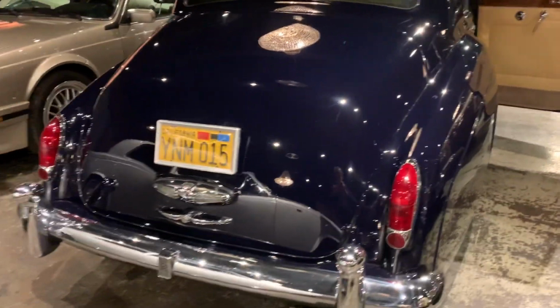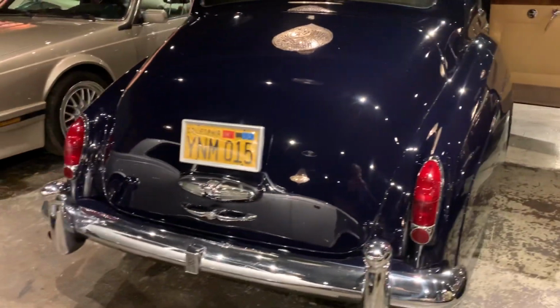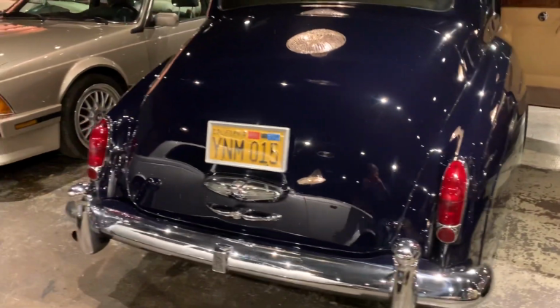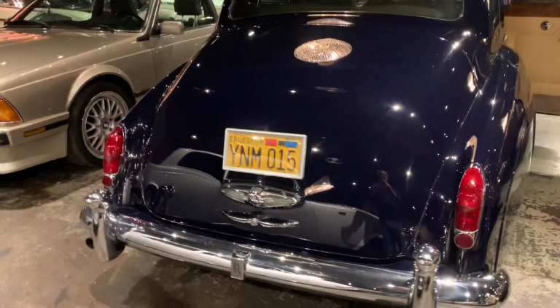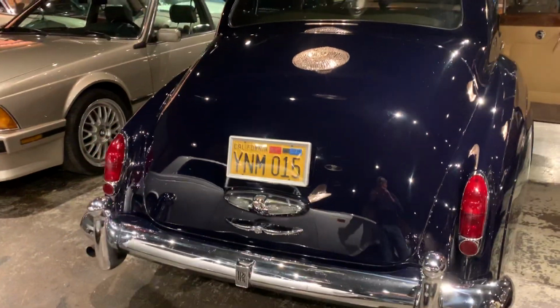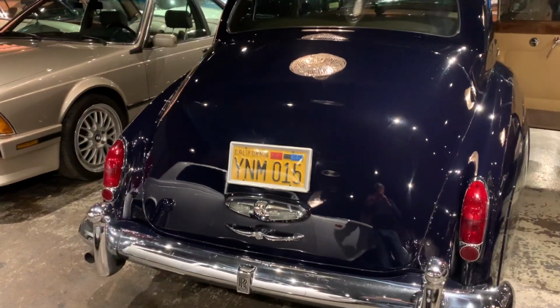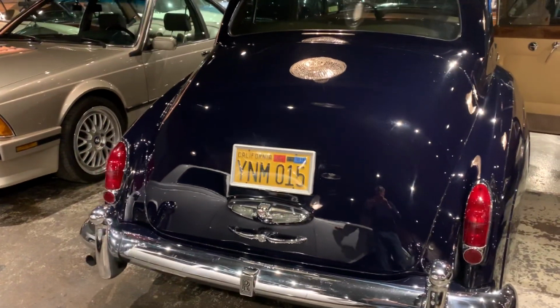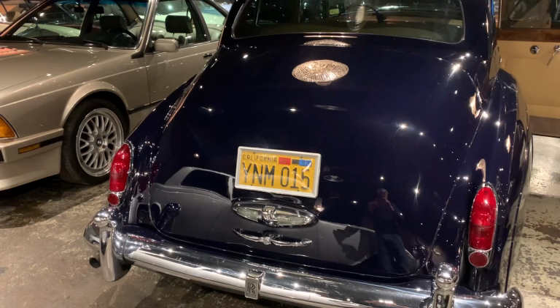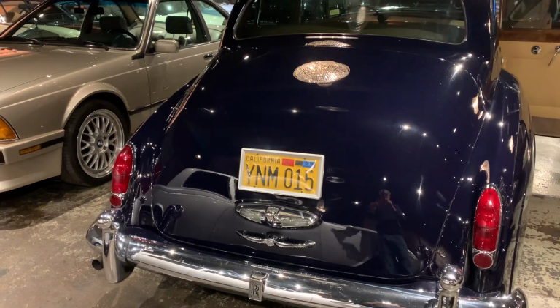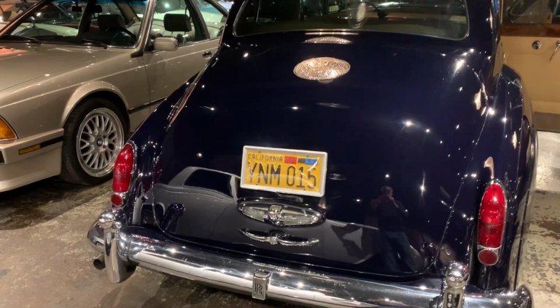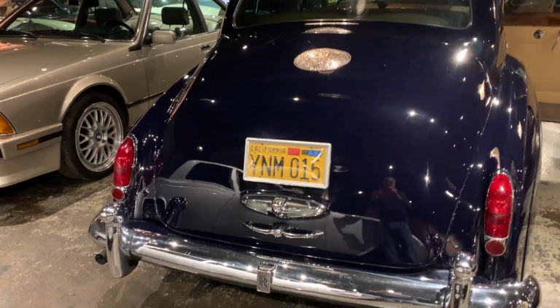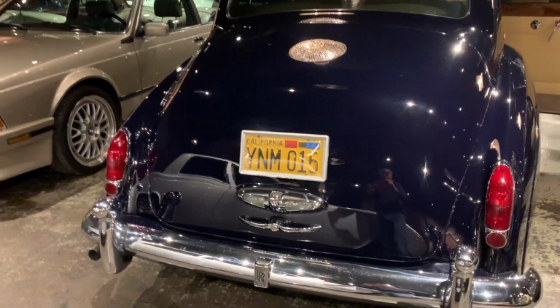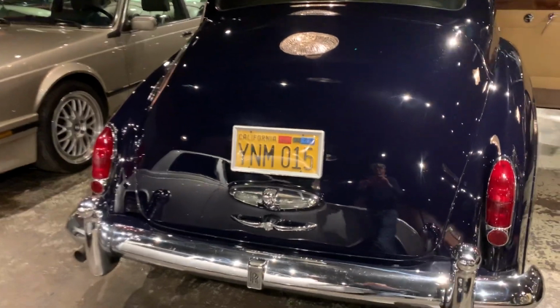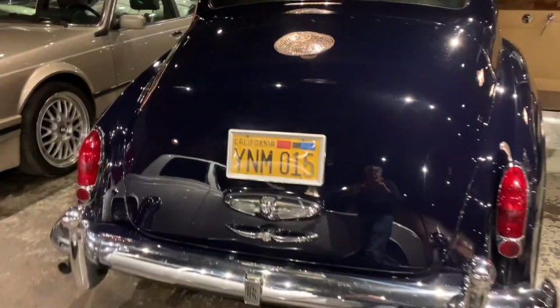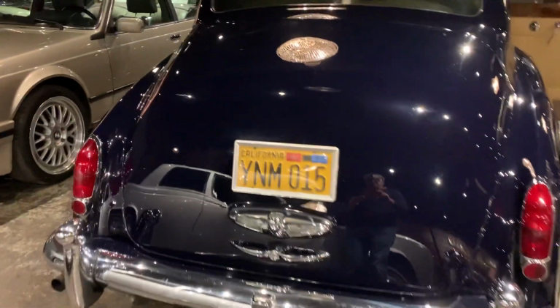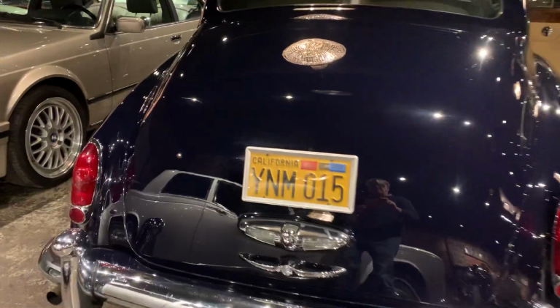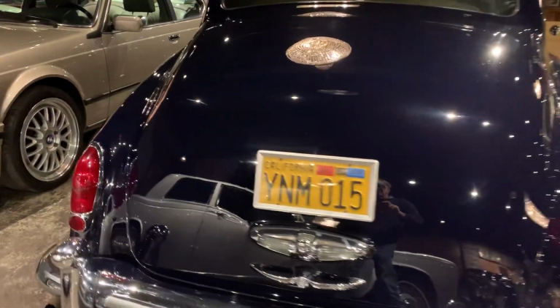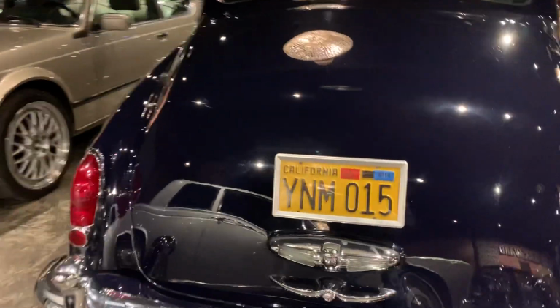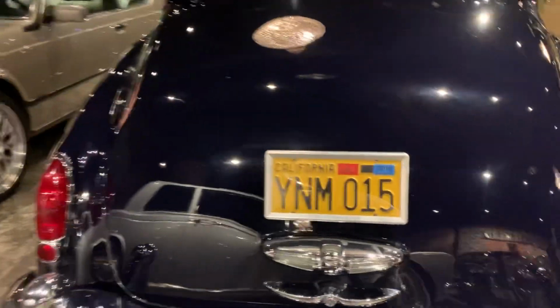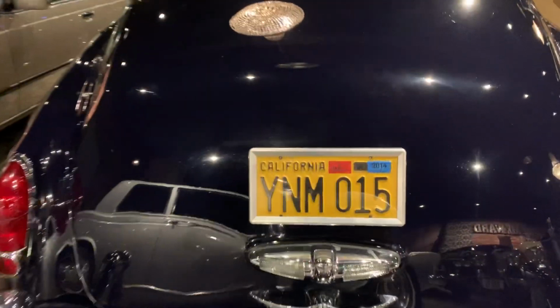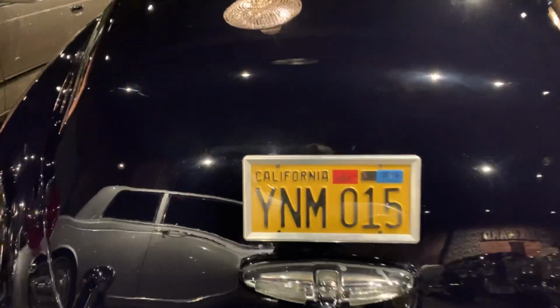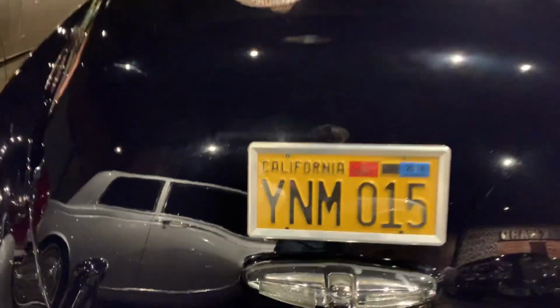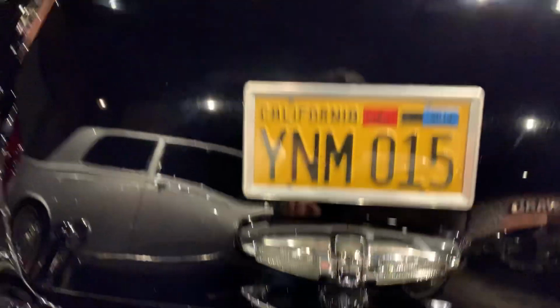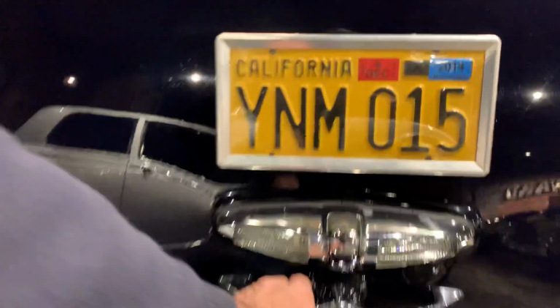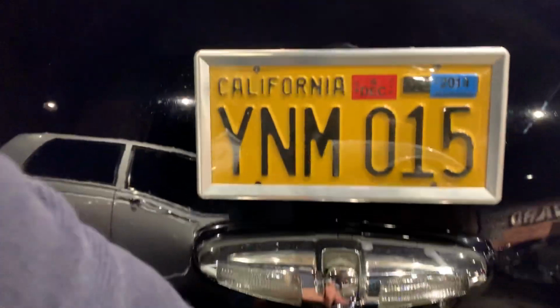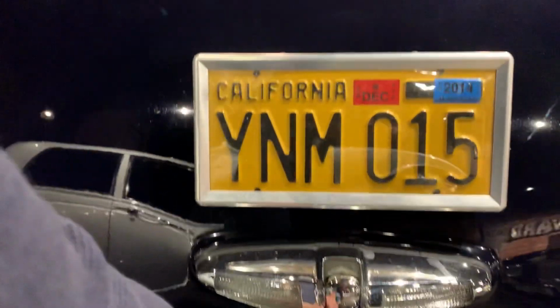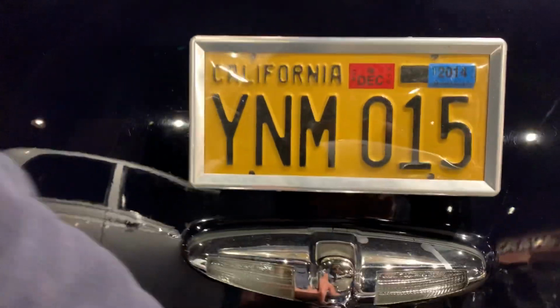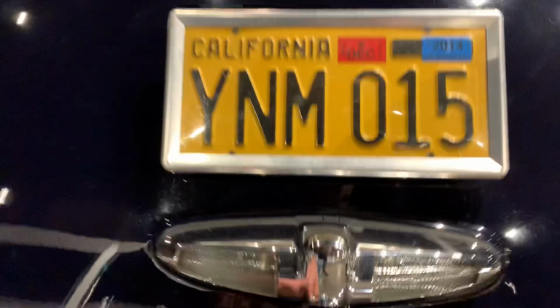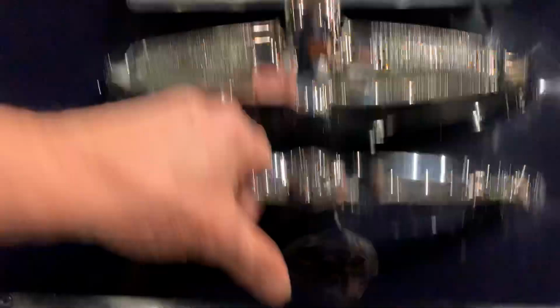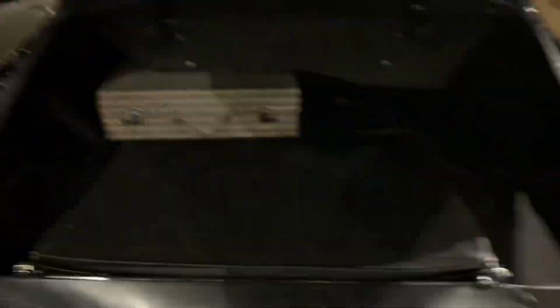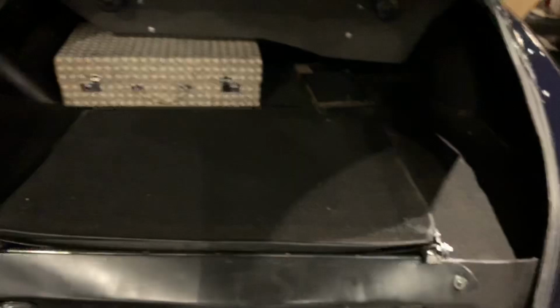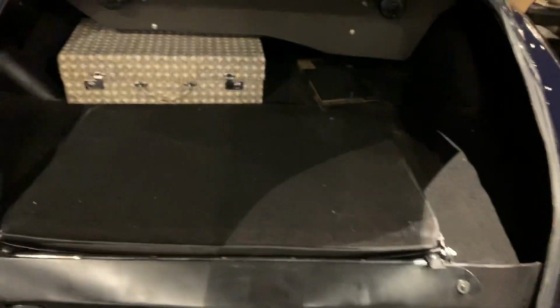The car is still wearing its original 1962 number plates. Have a look at this in the rear.